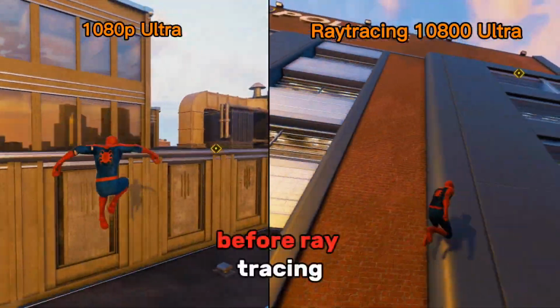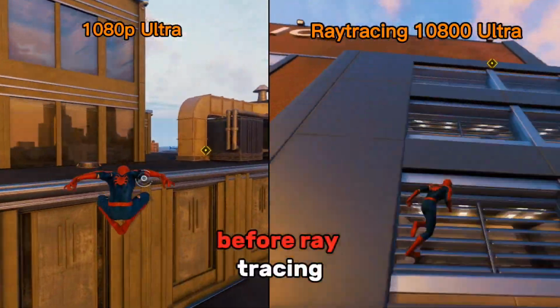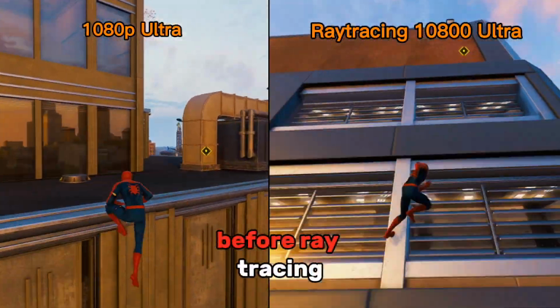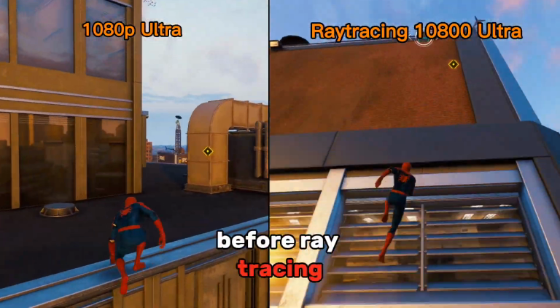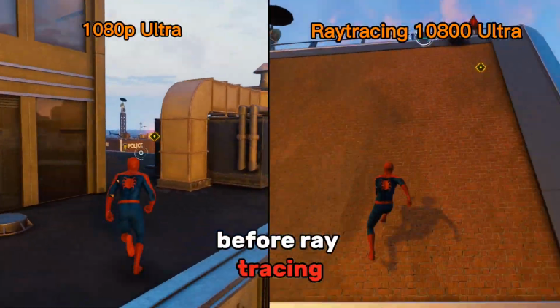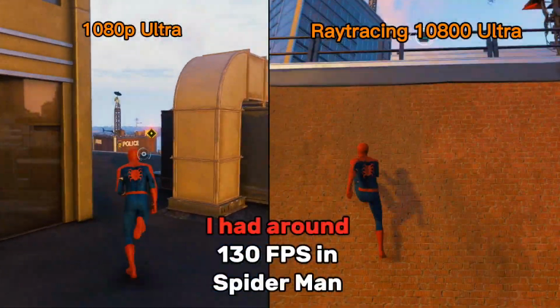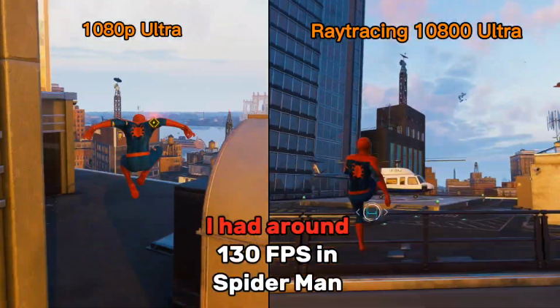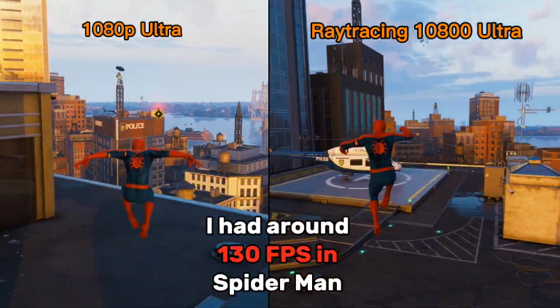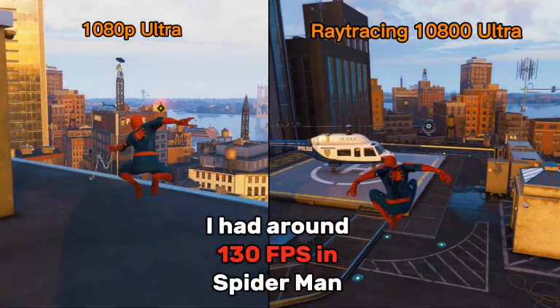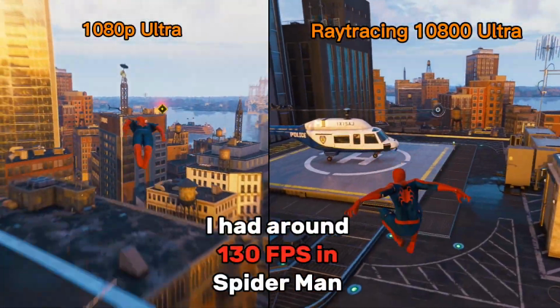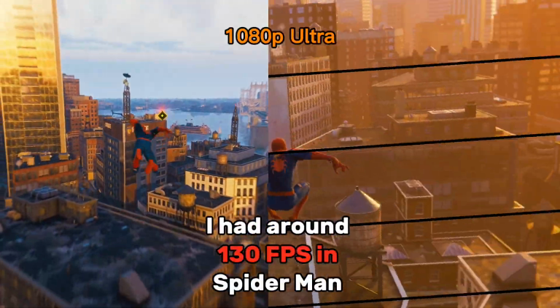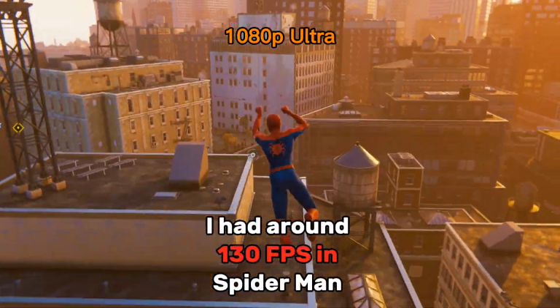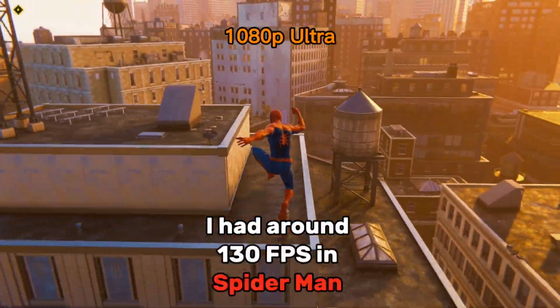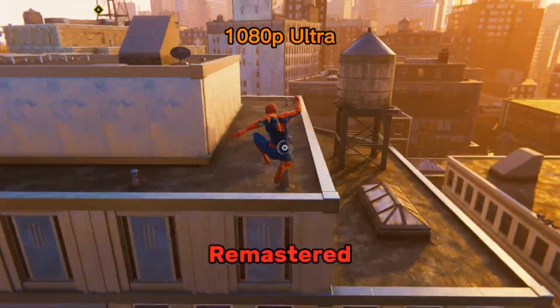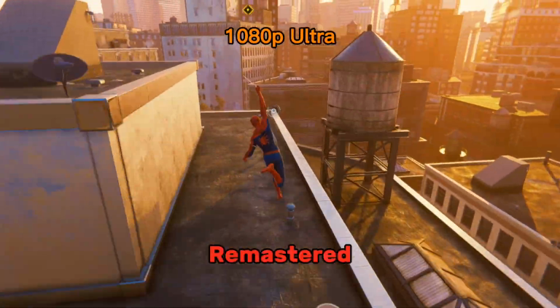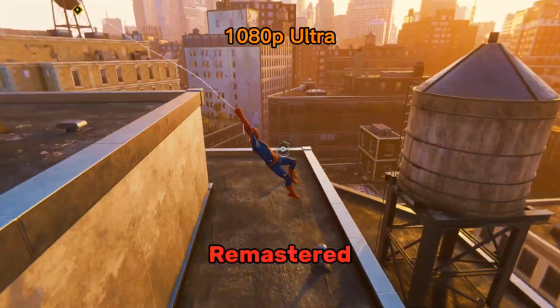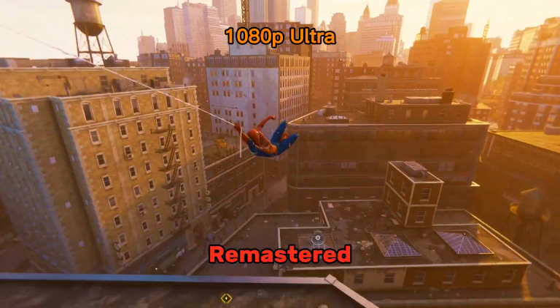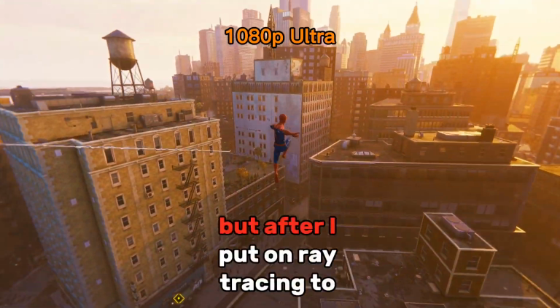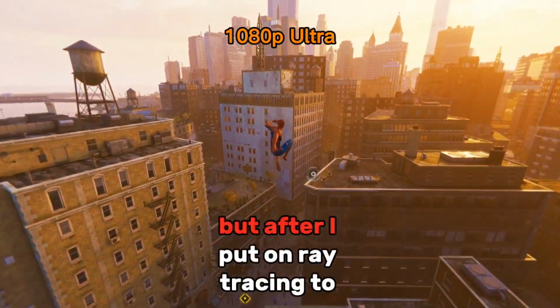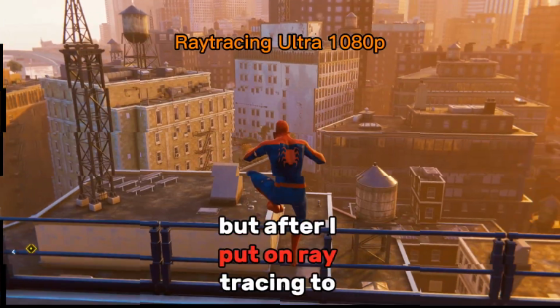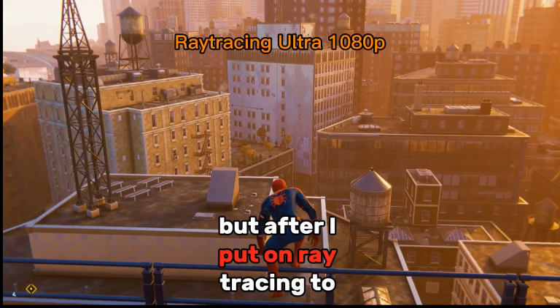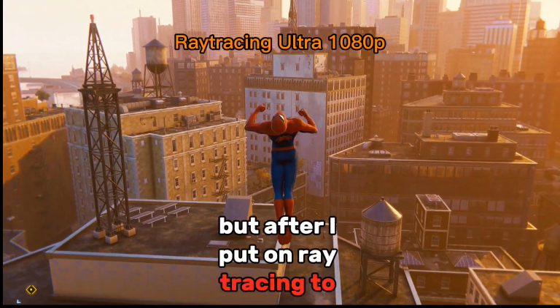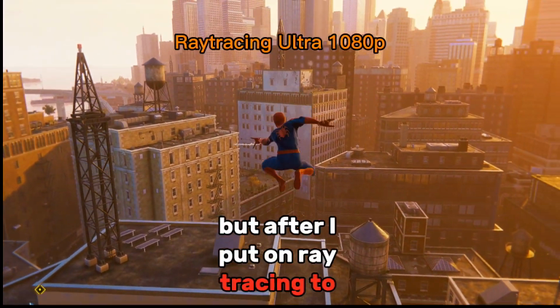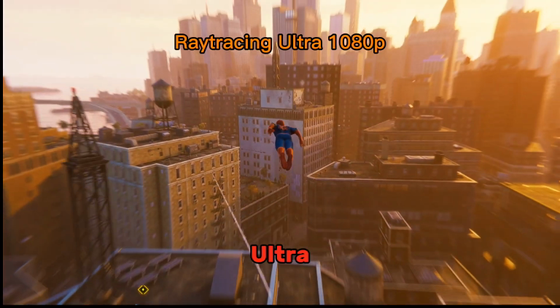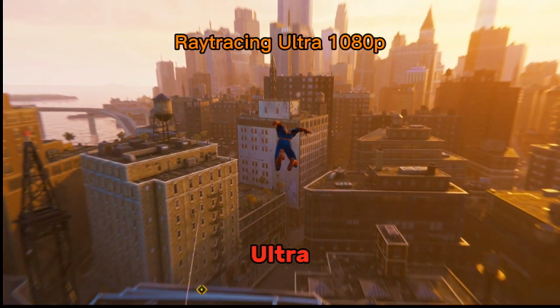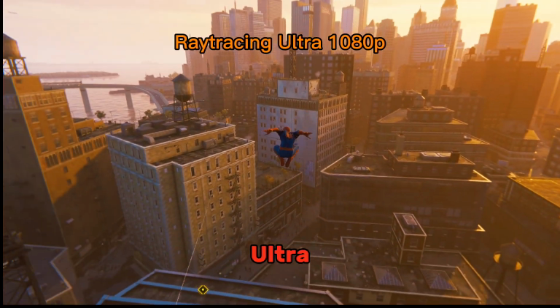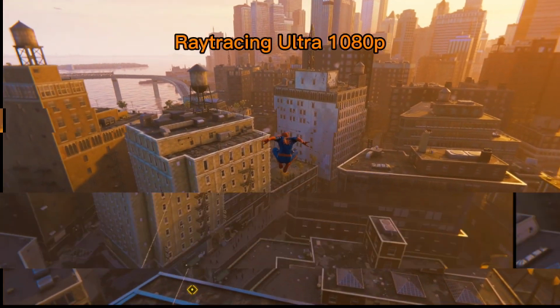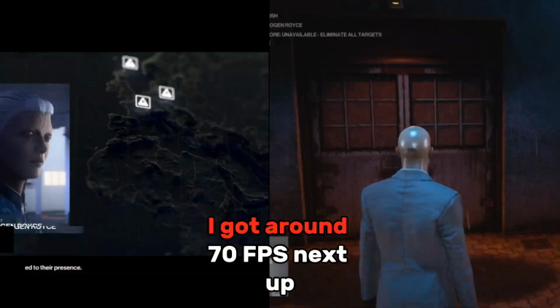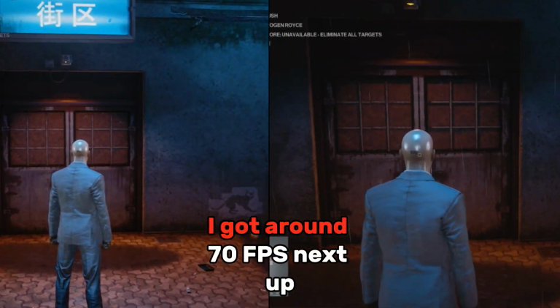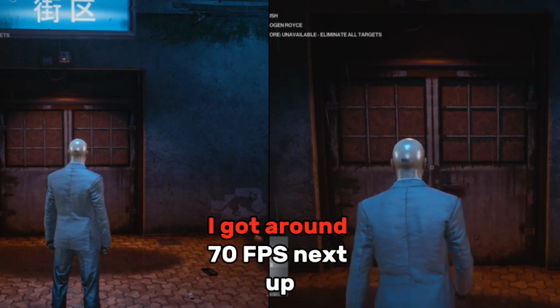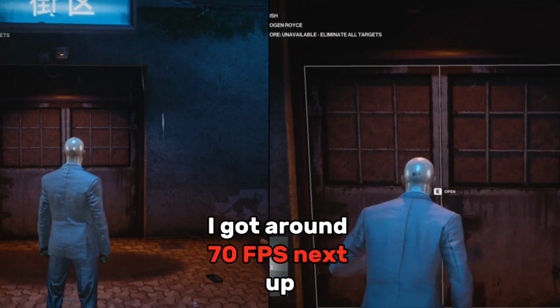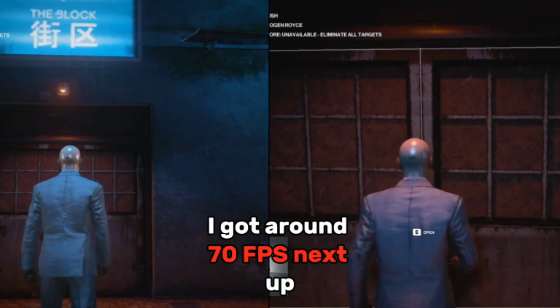Before Ray Tracing, I had around 130 FPS in Spider-Man Remastered. But after I put on Ray Tracing to Ultra, I got around 70 FPS.